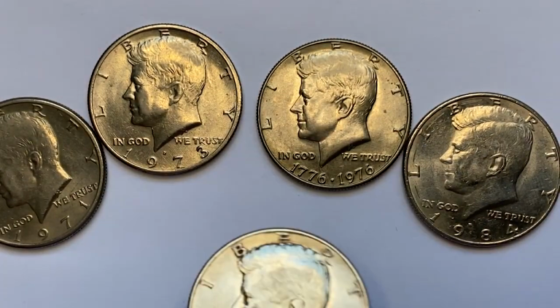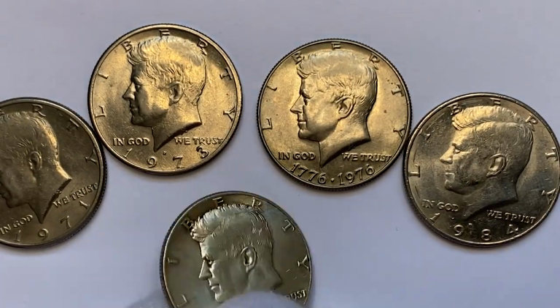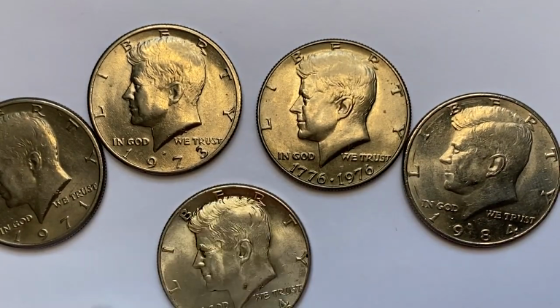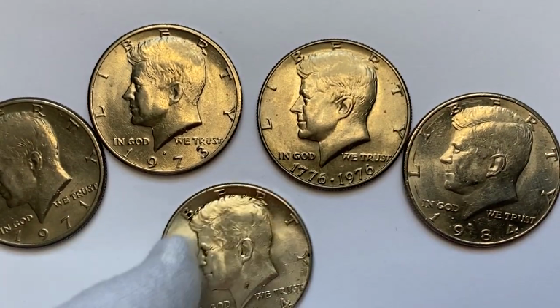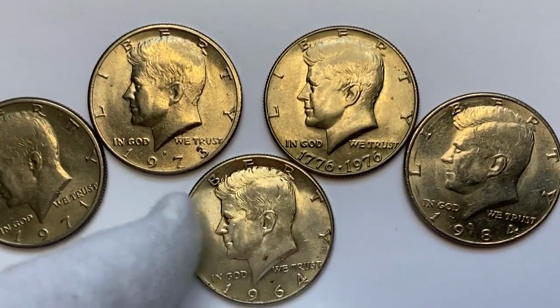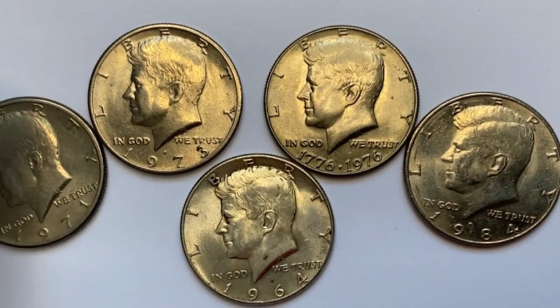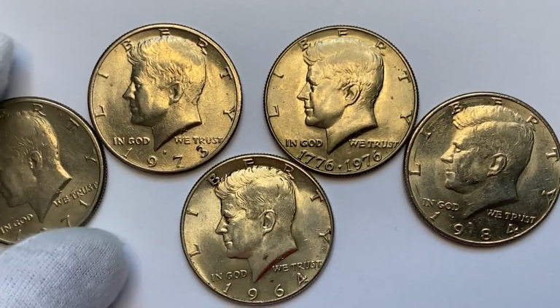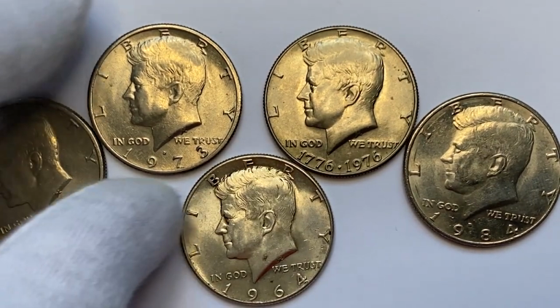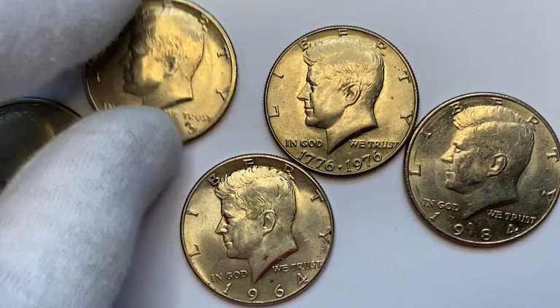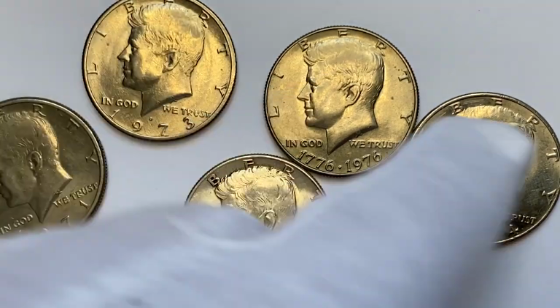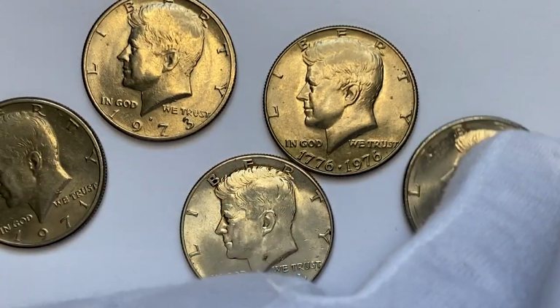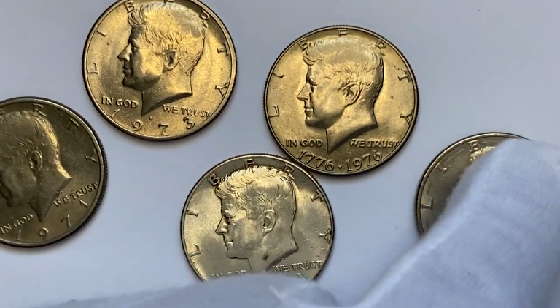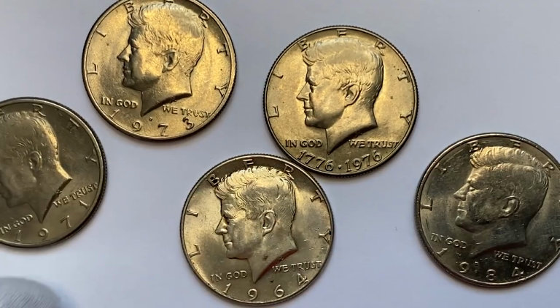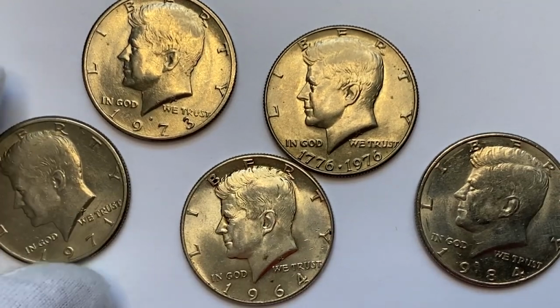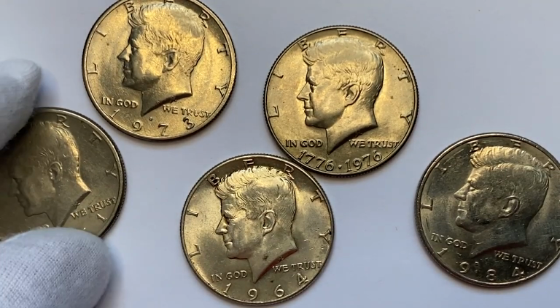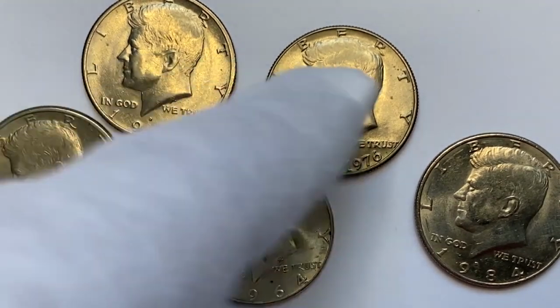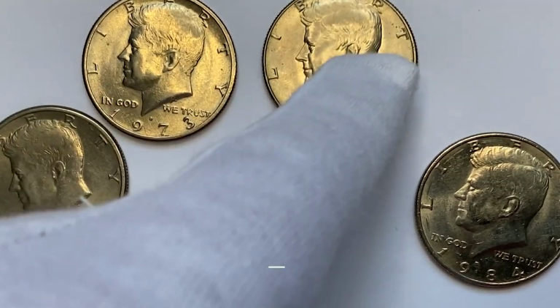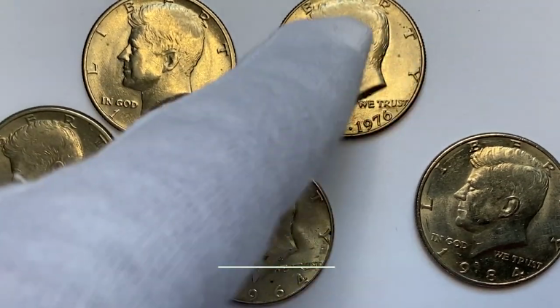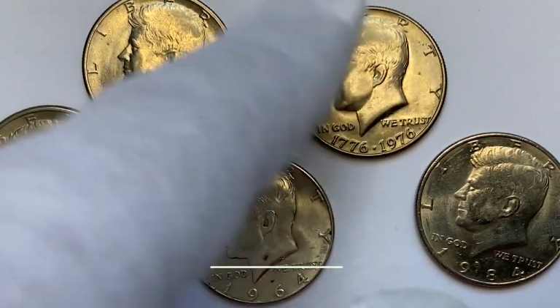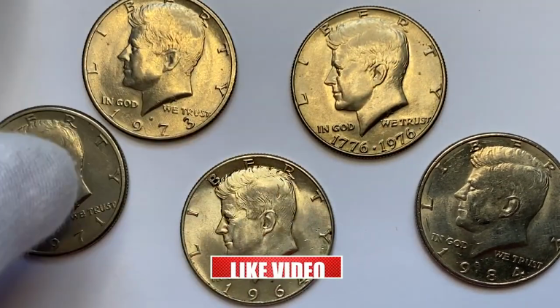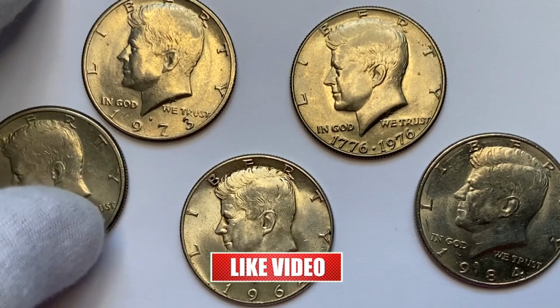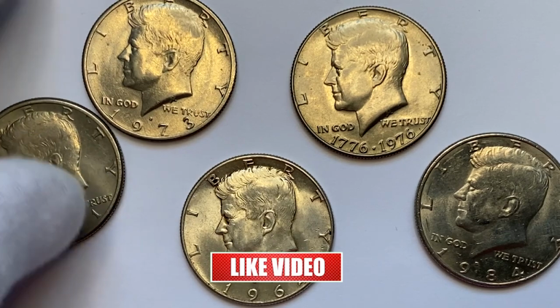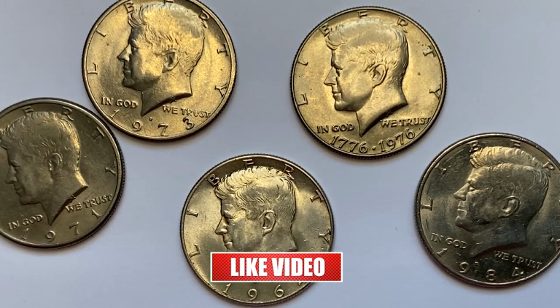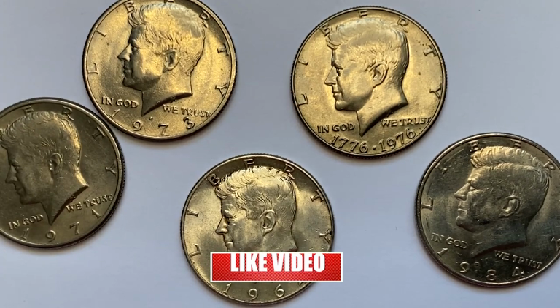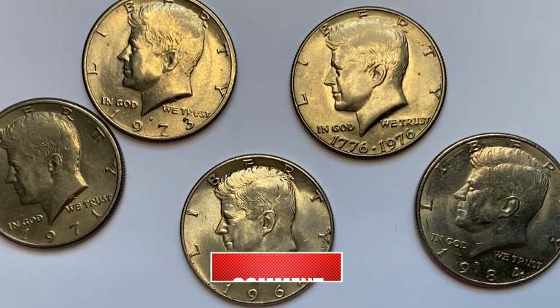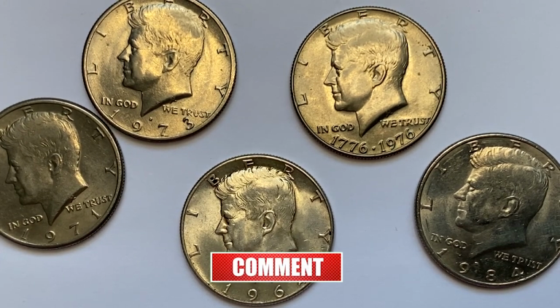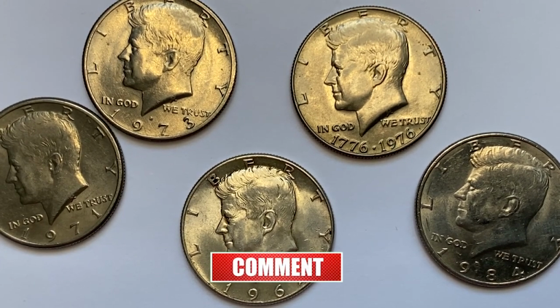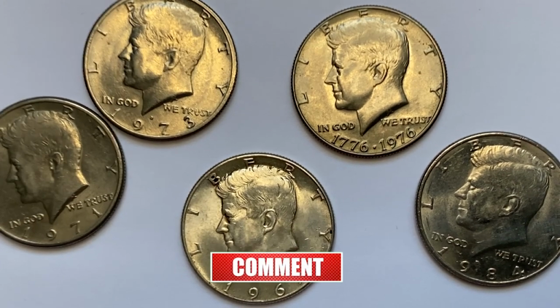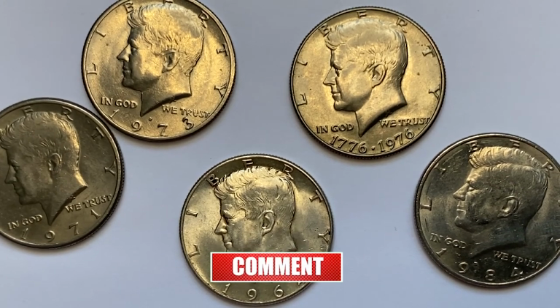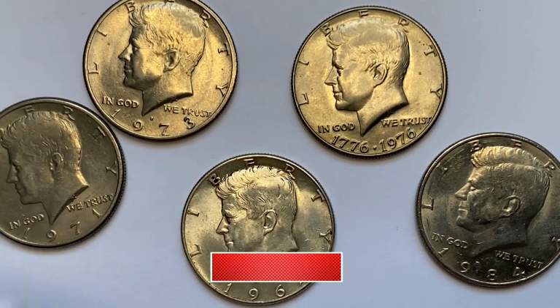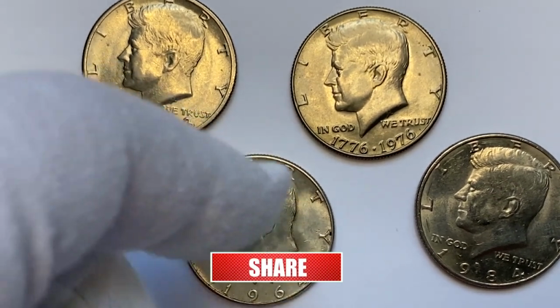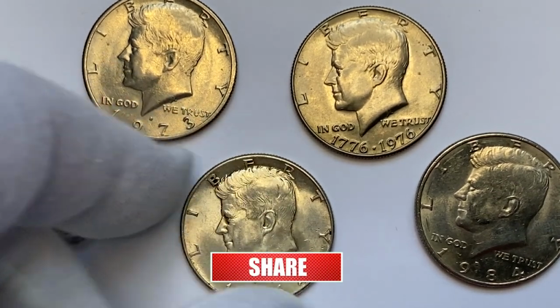How is it going guys? In this episode I'm going to show you my Kennedy half dollars with copper nickel clad and silver content. Coins are in various conditions but mostly display nice preservation and silver or nickel gray reflectivity.